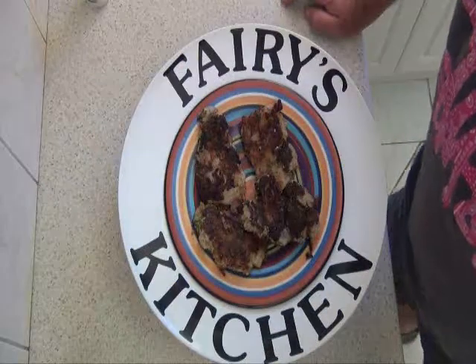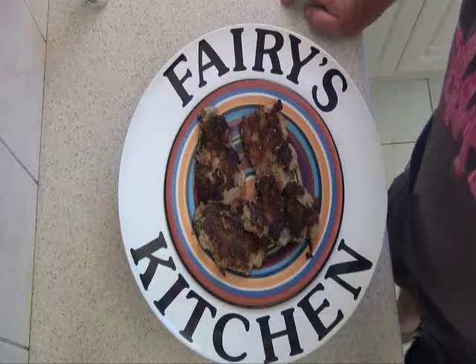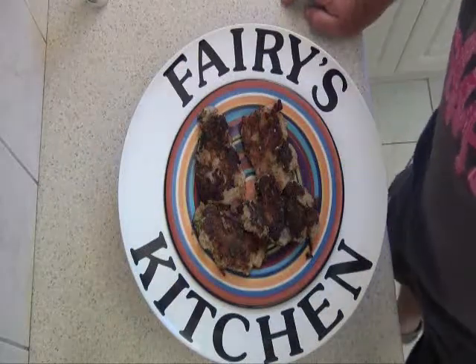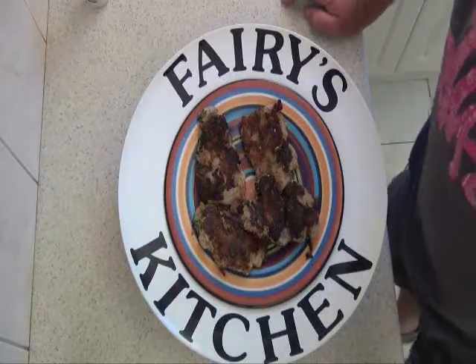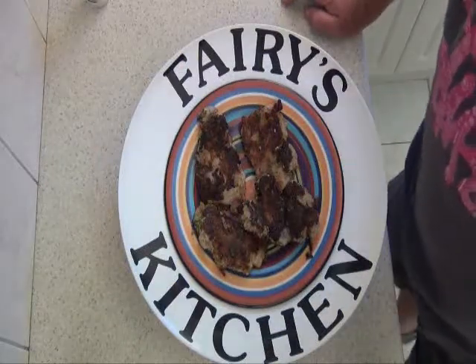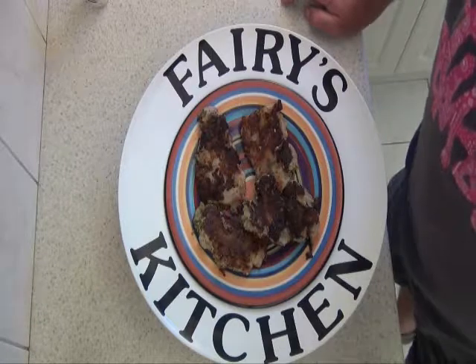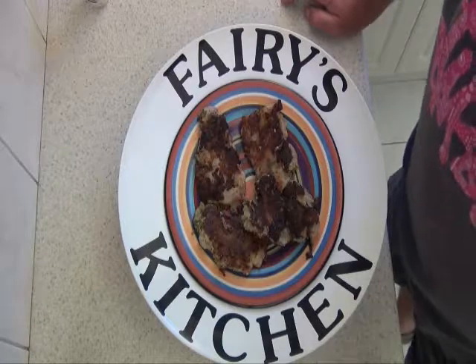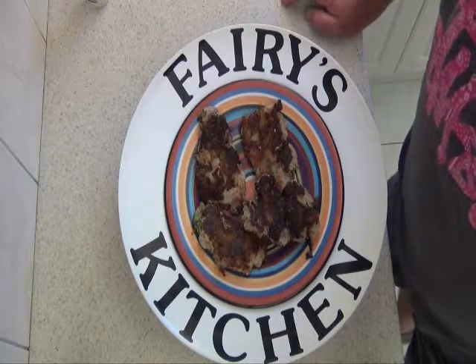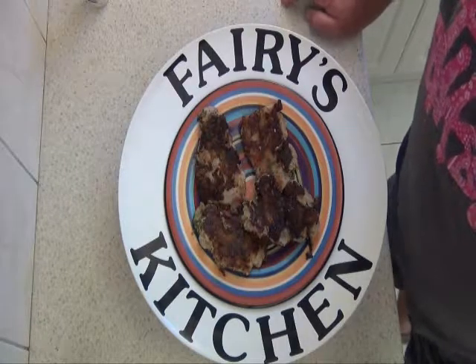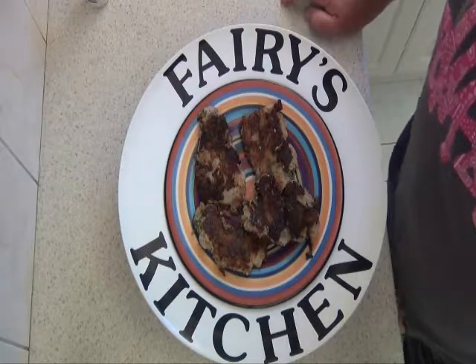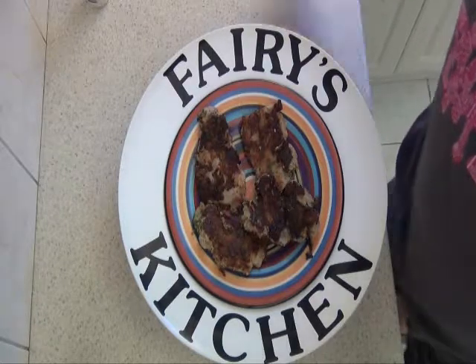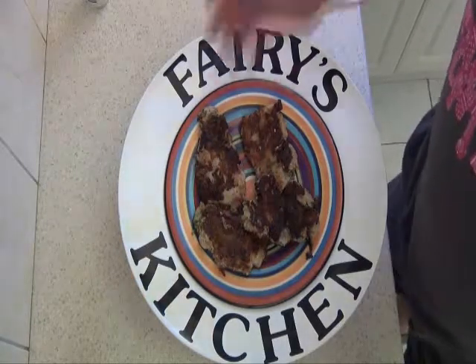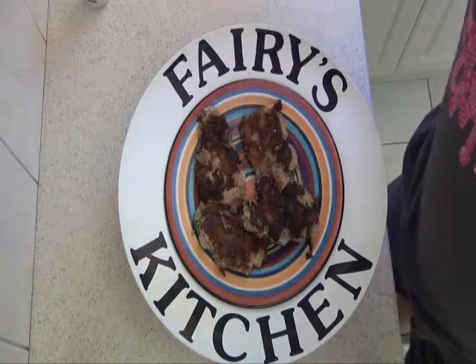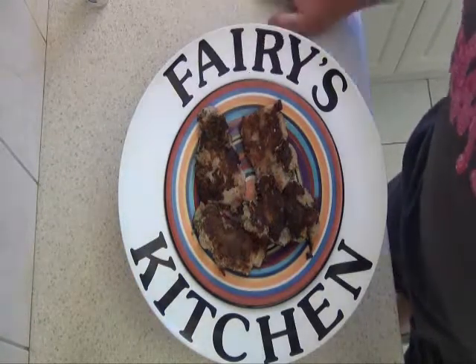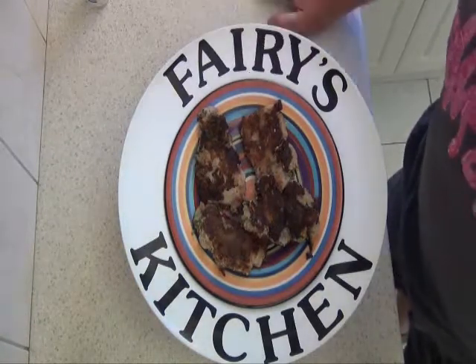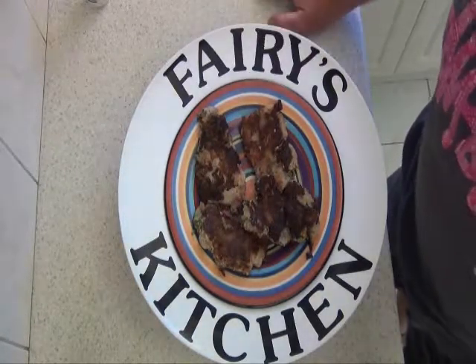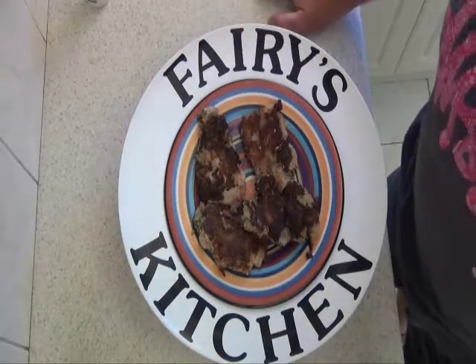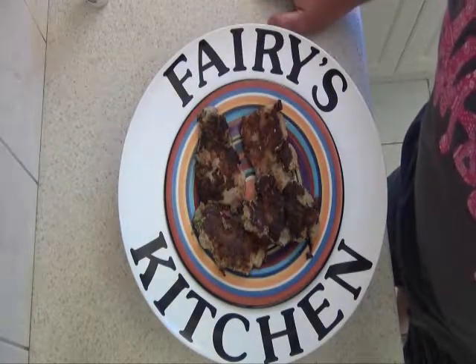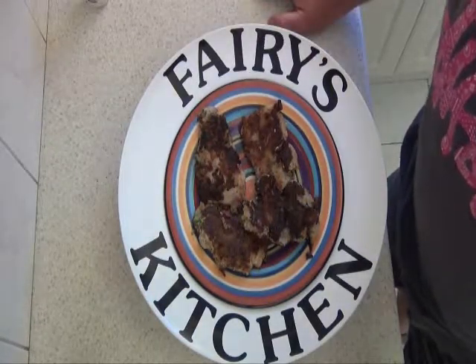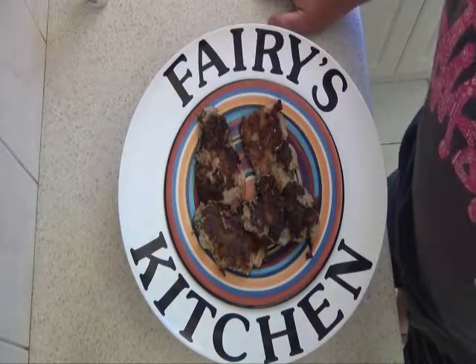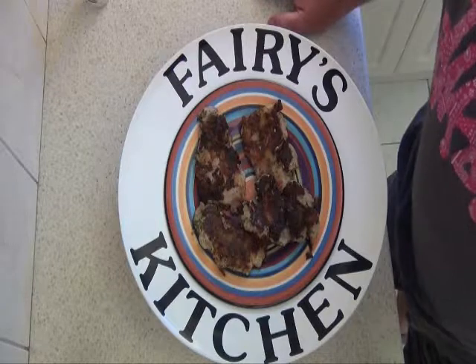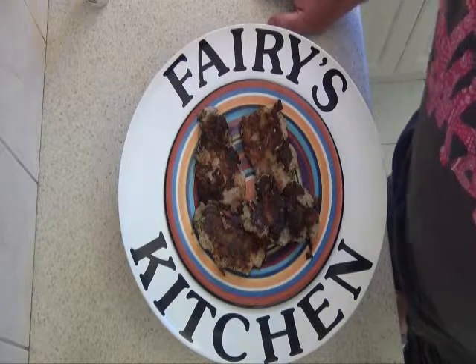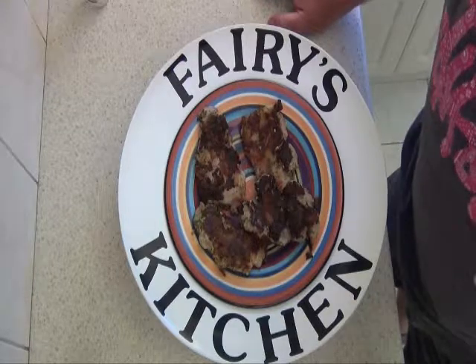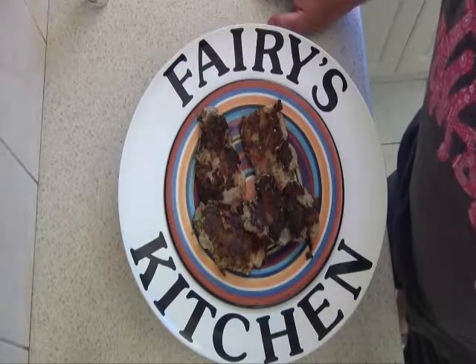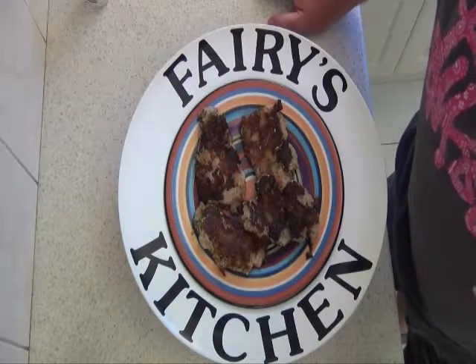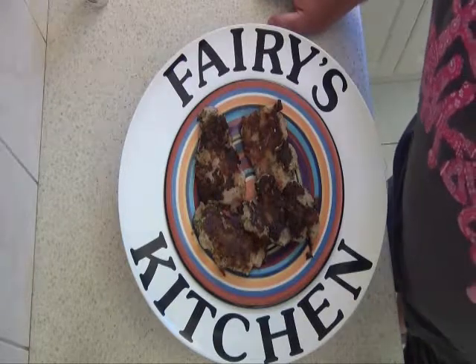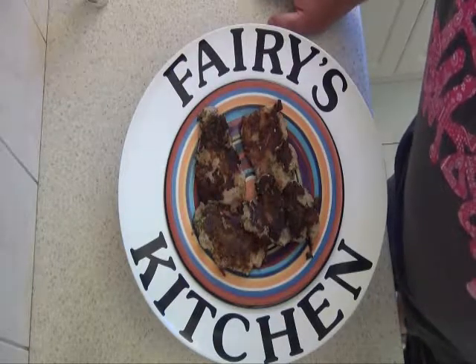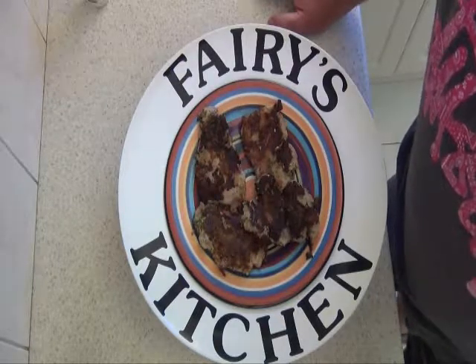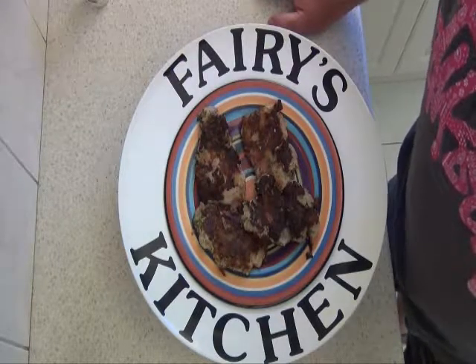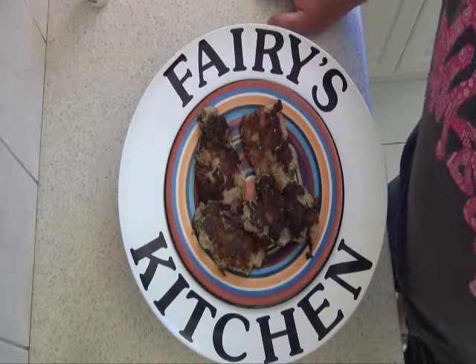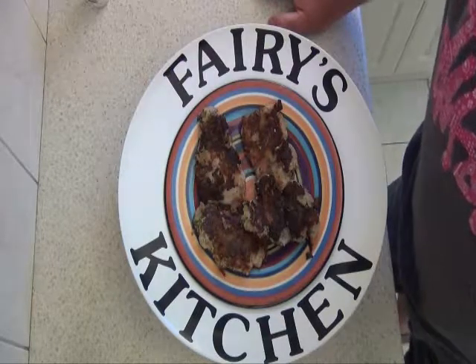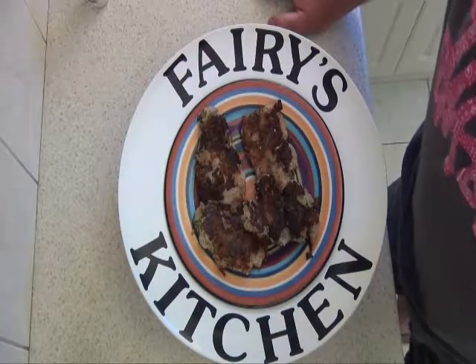After about seven or eight minutes each side, your chicken's ready to go. You can serve it with salad, veggies, pasta — whatever. It's quite yummy, so get into it.